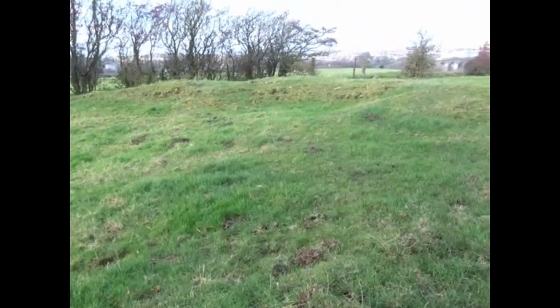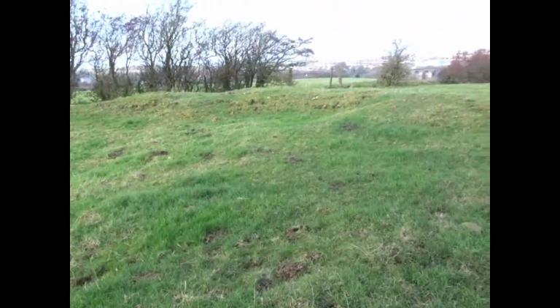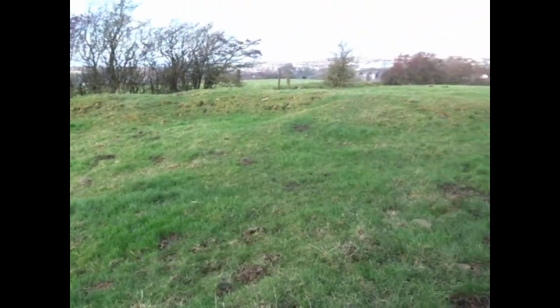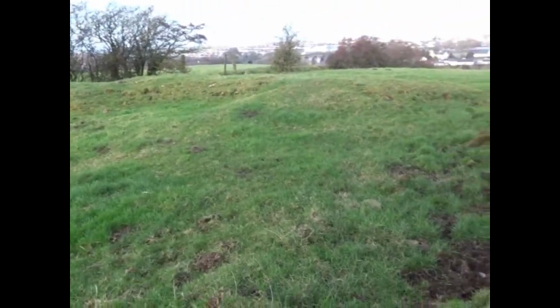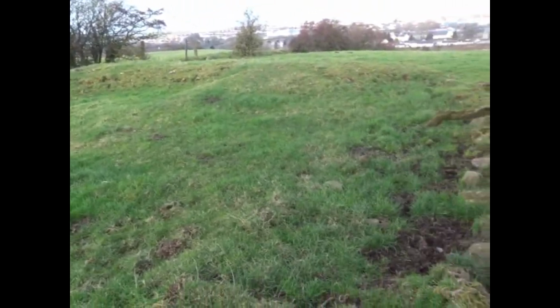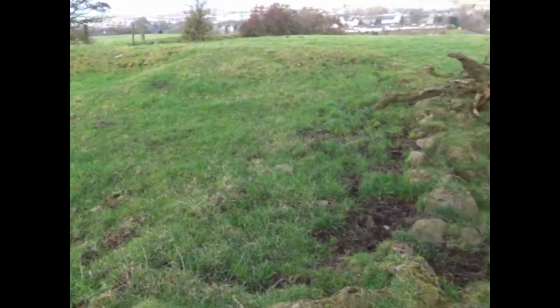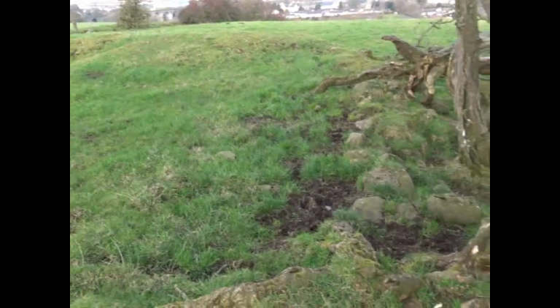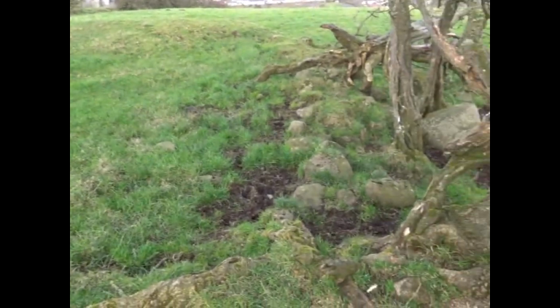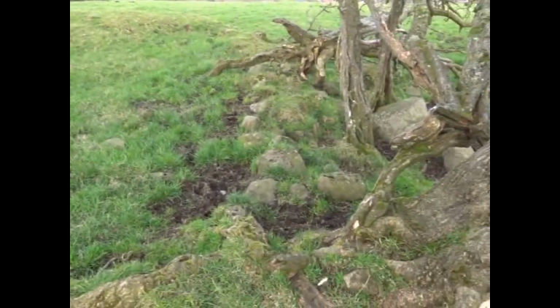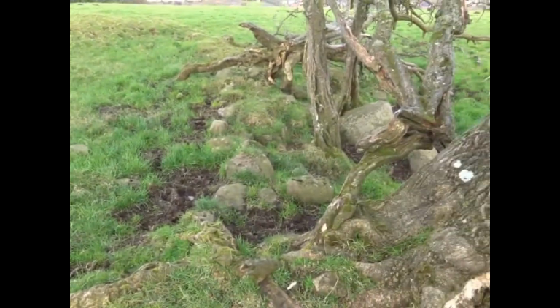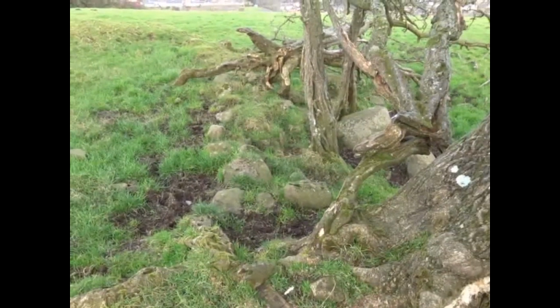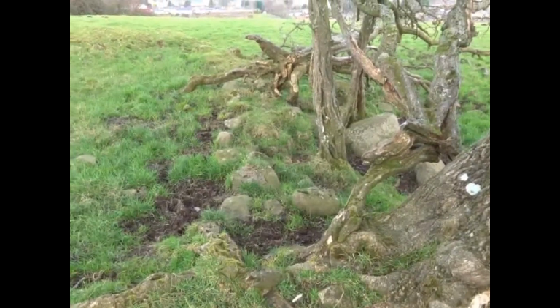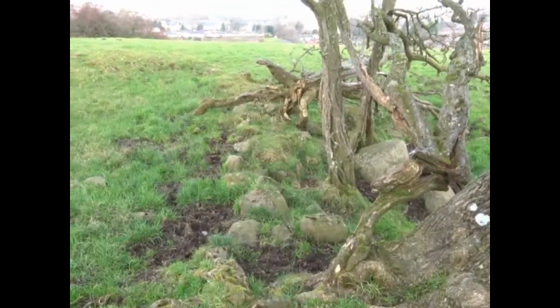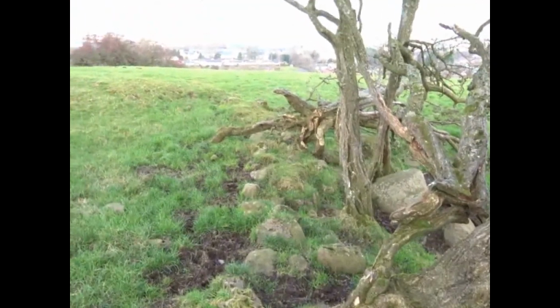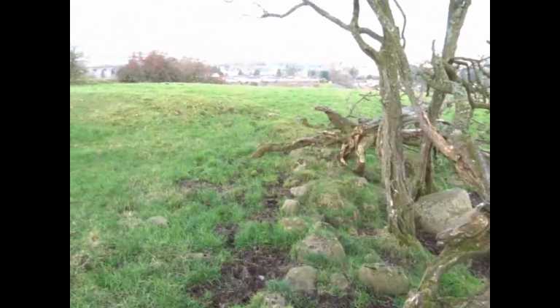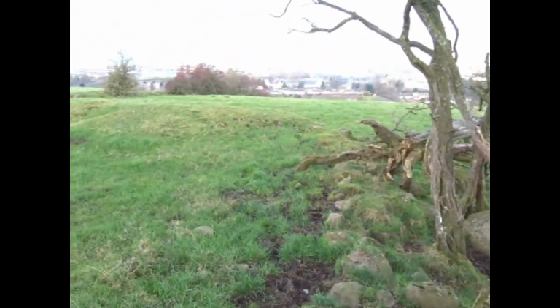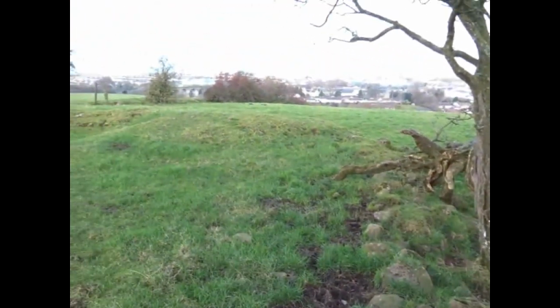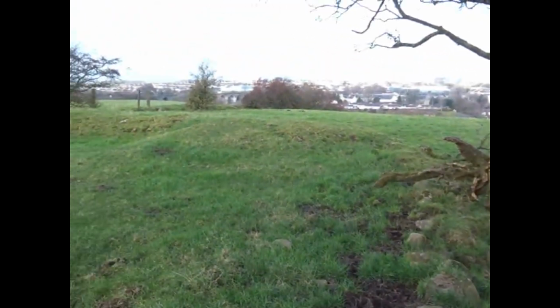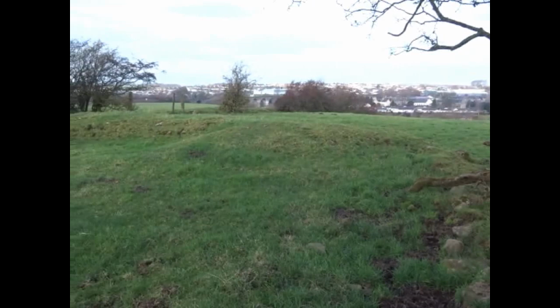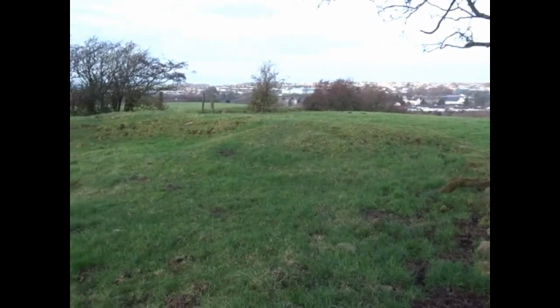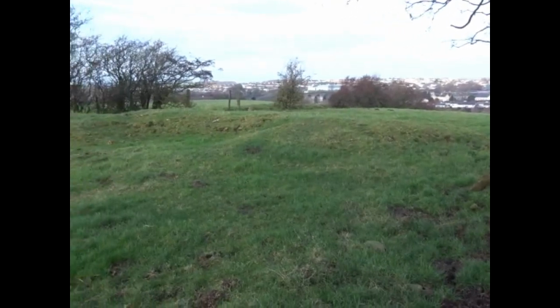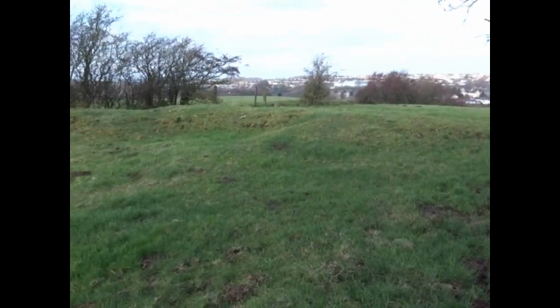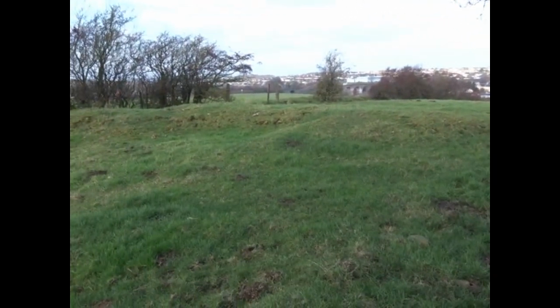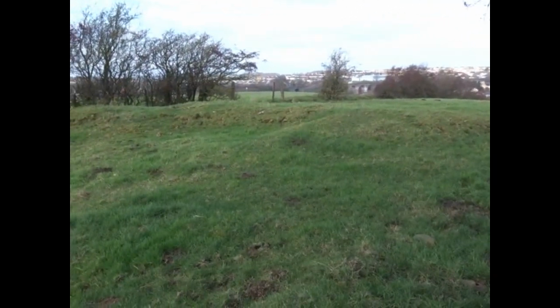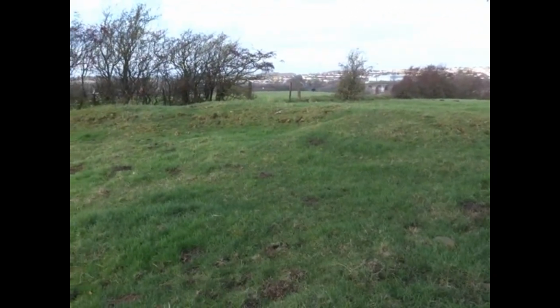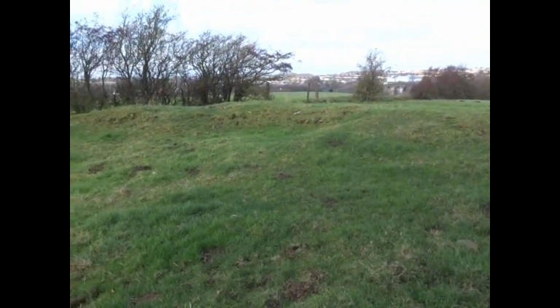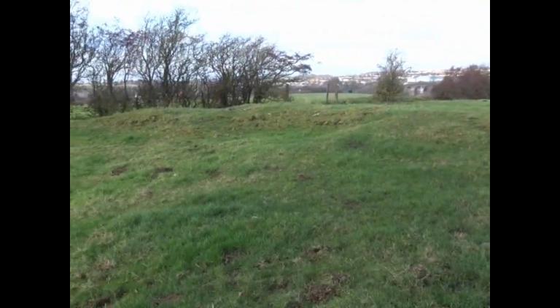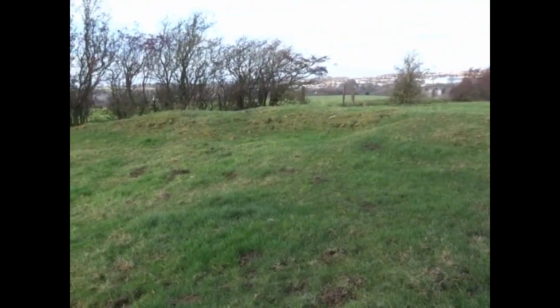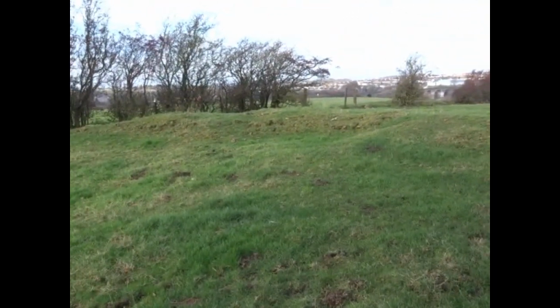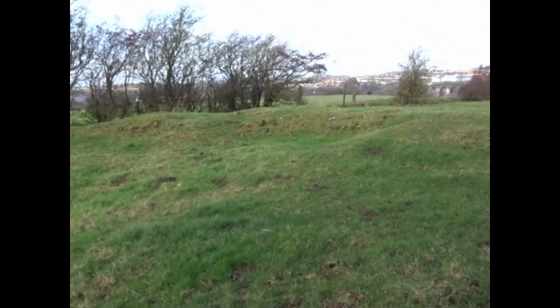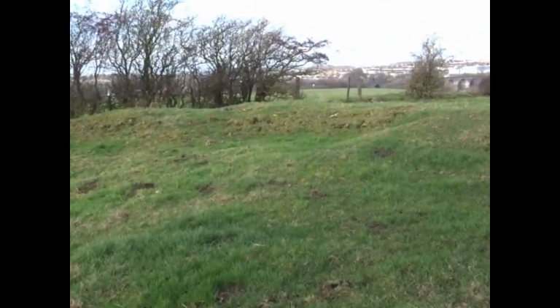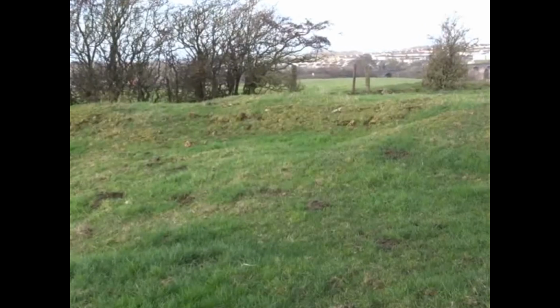A large number of small stones still remain, some of them scattered around the site. It appears that a few of the kerb stones are still present. These would have formed the perimeter of the Cairn.